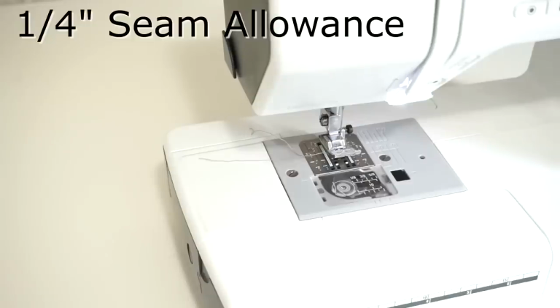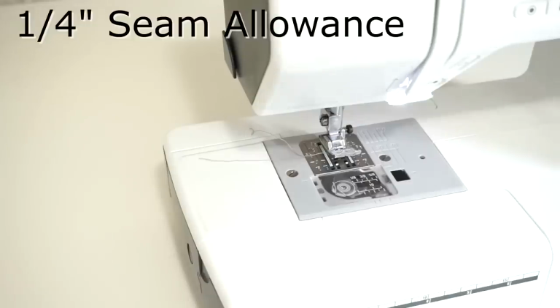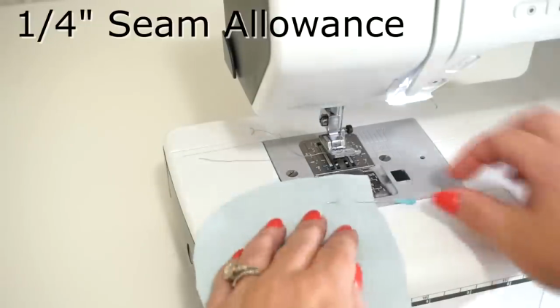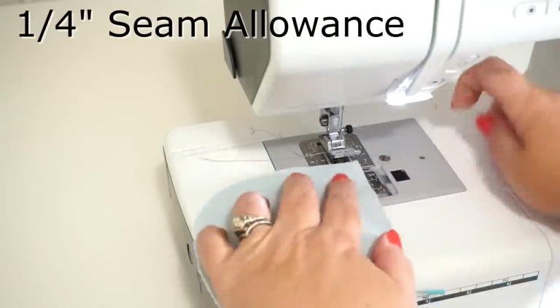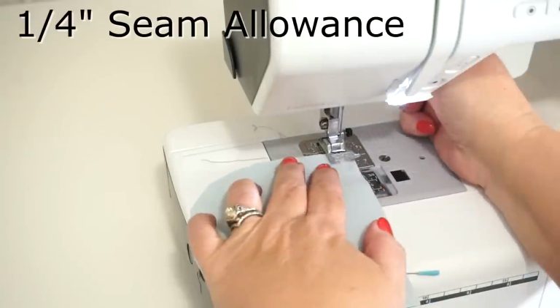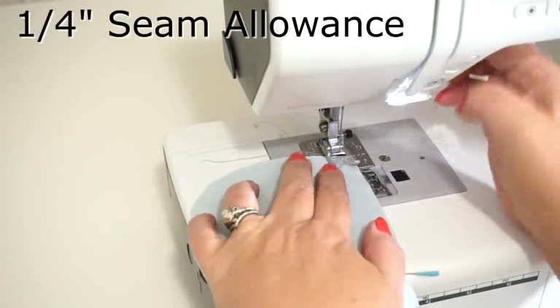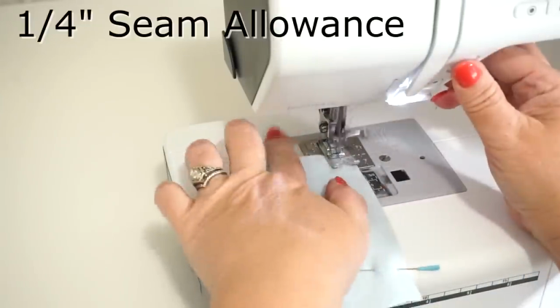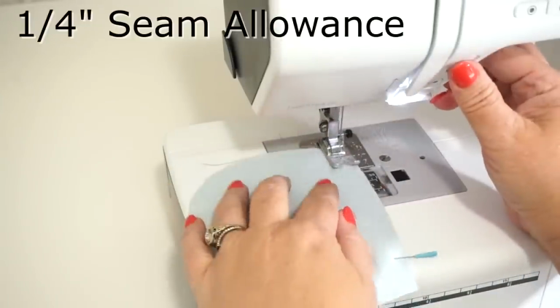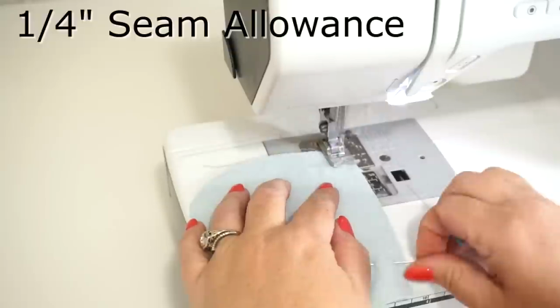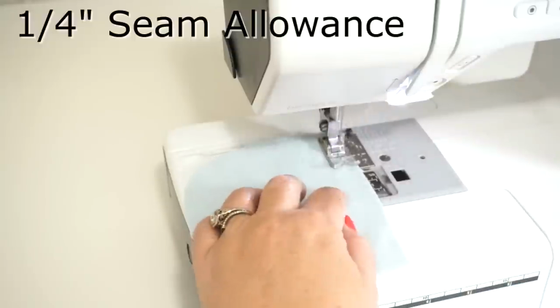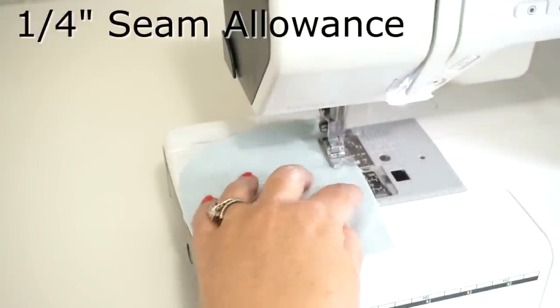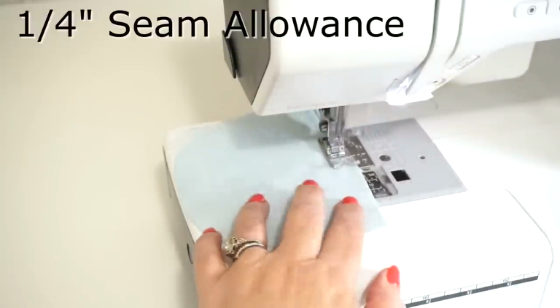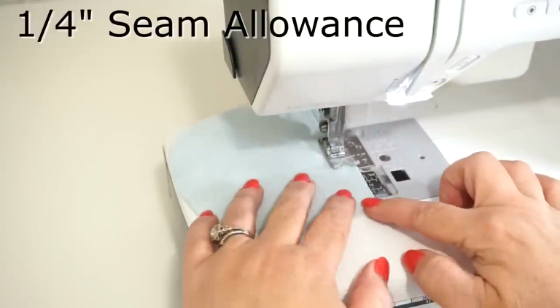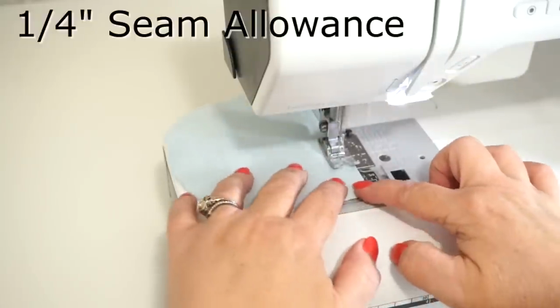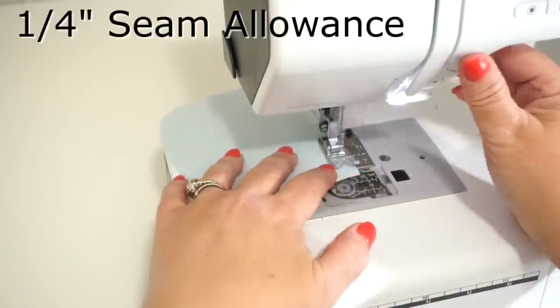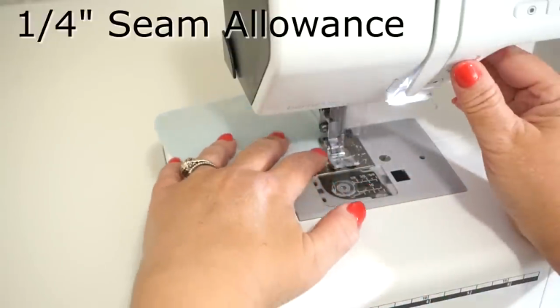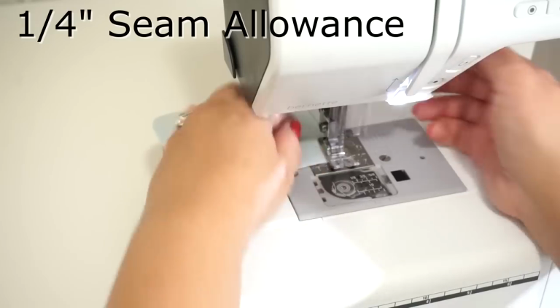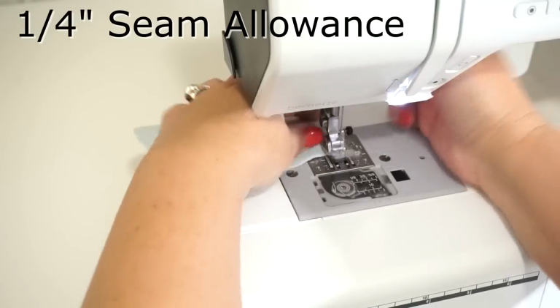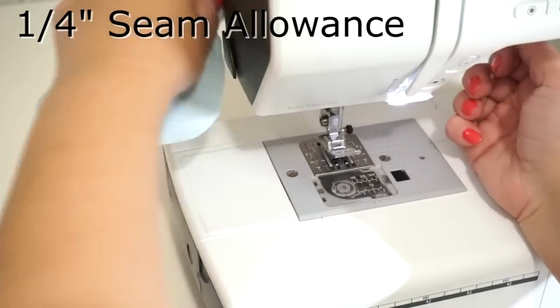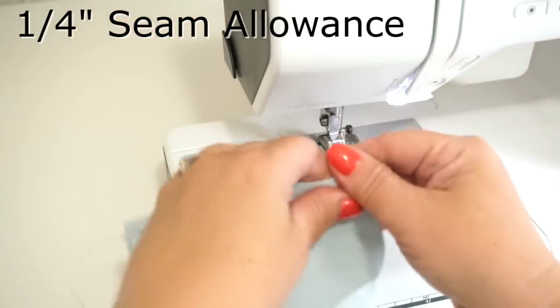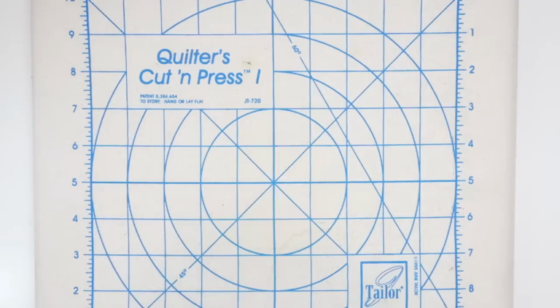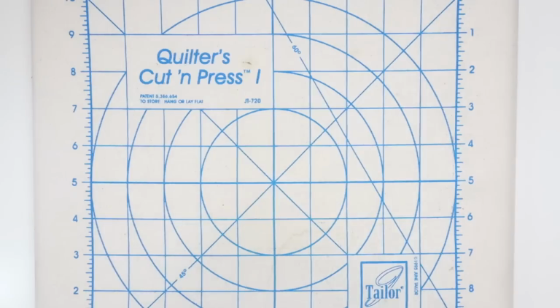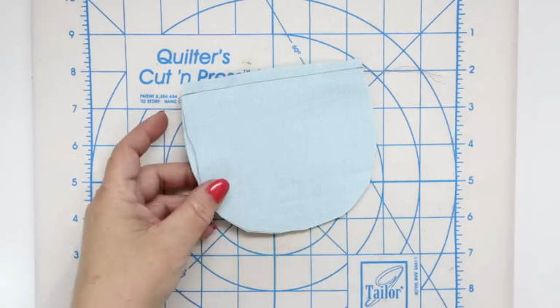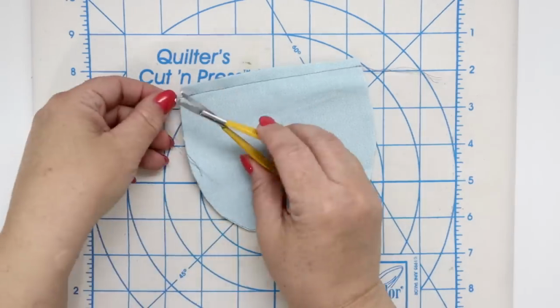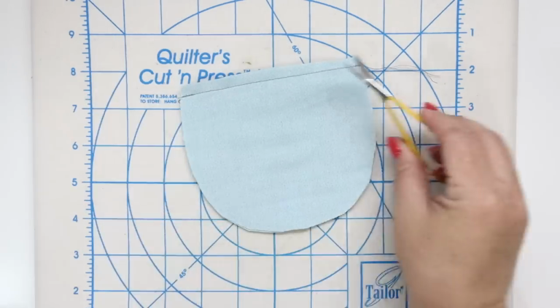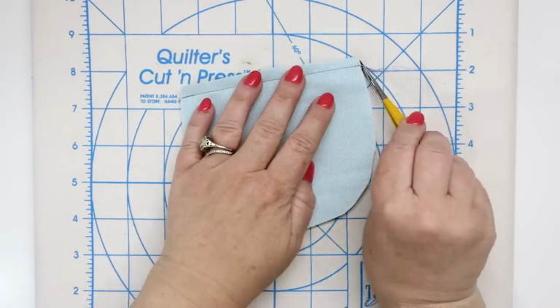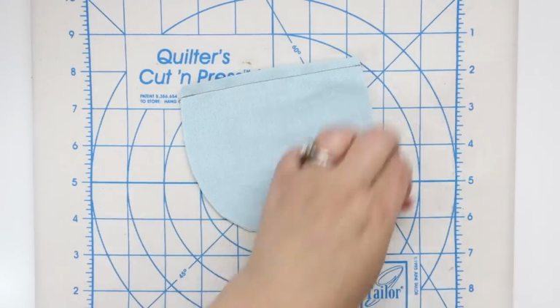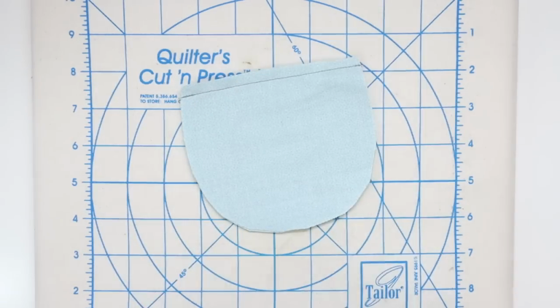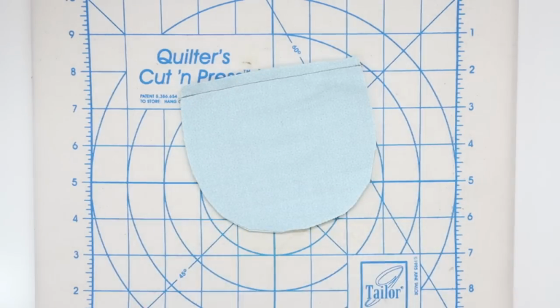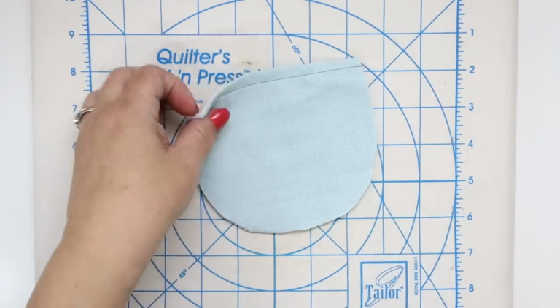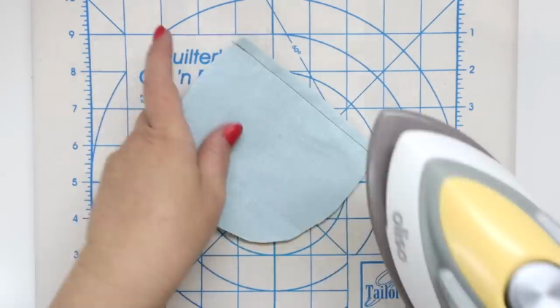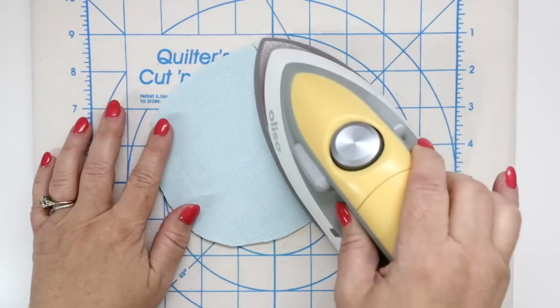Set your sewing machine up for a regular straight stitch and sew a quarter of an inch along the top part of the lower front. Backstitch at both ends. Now cut your thread tails and give this a couple of presses.